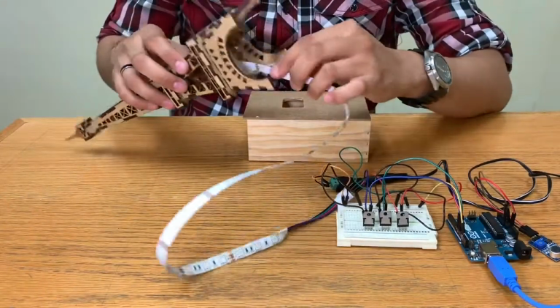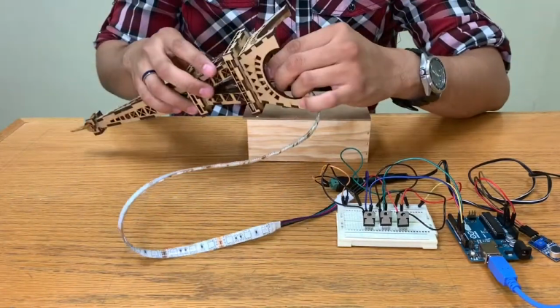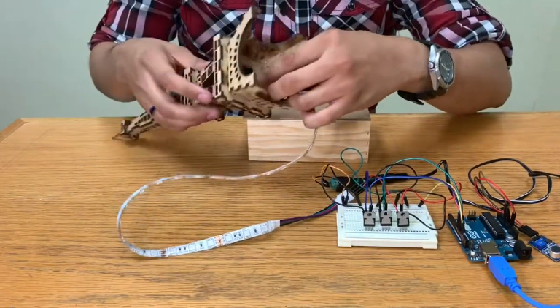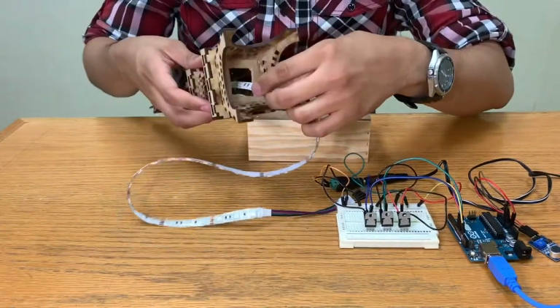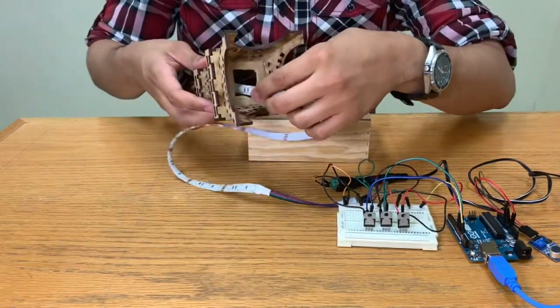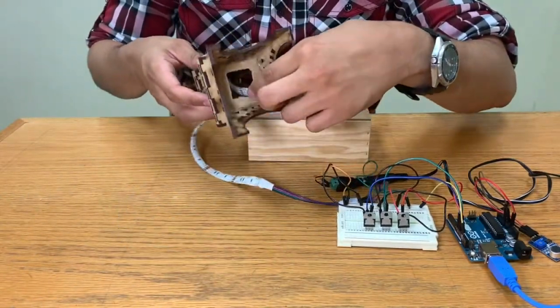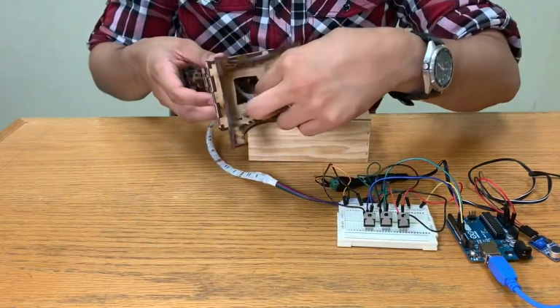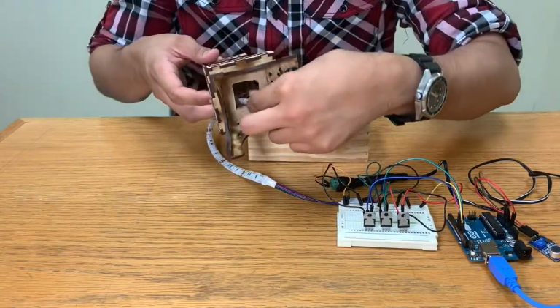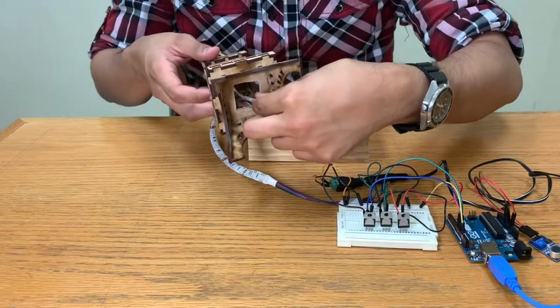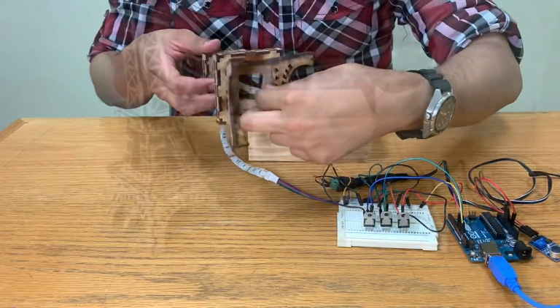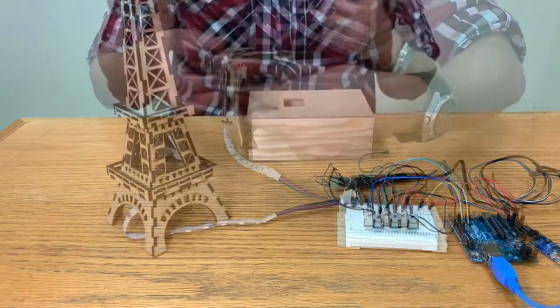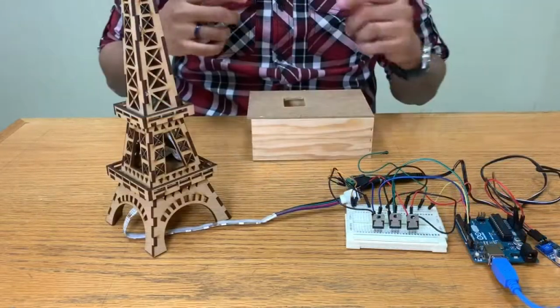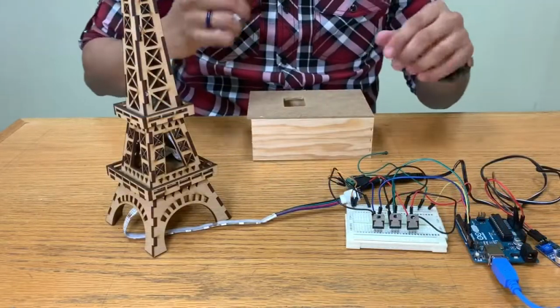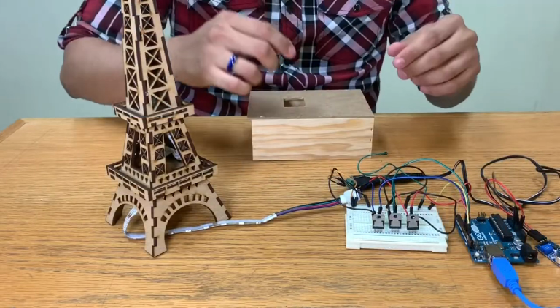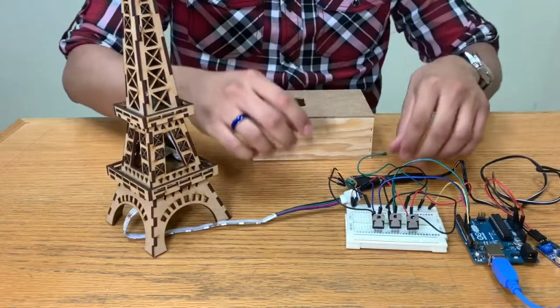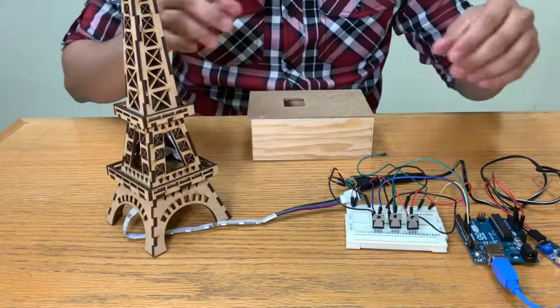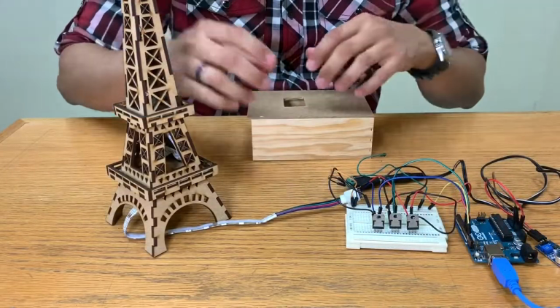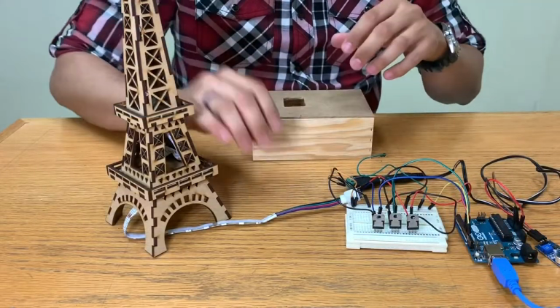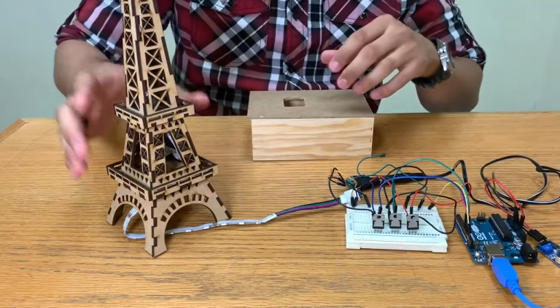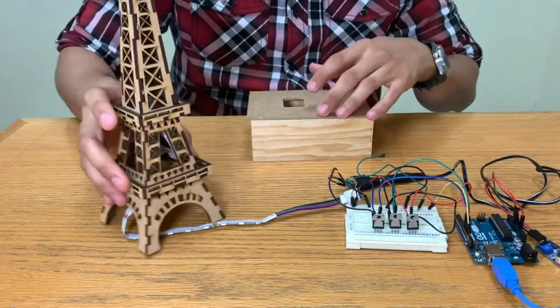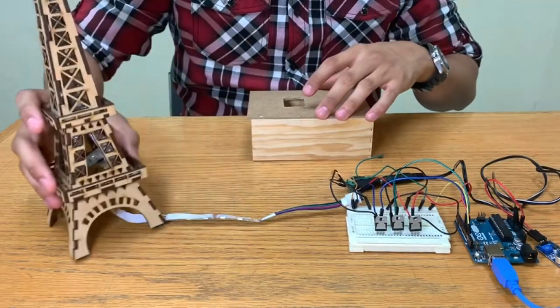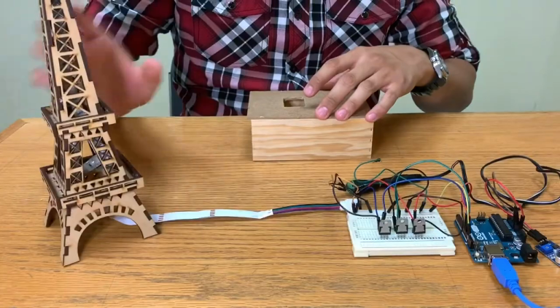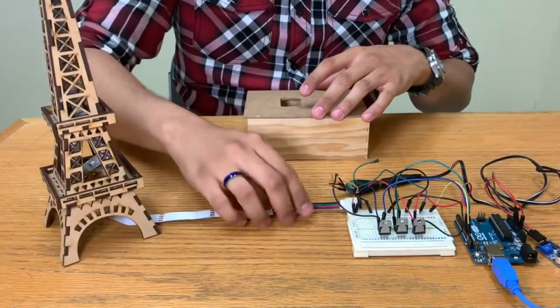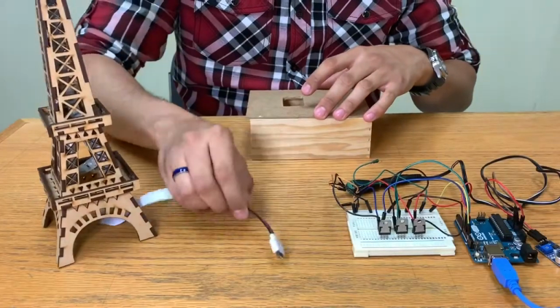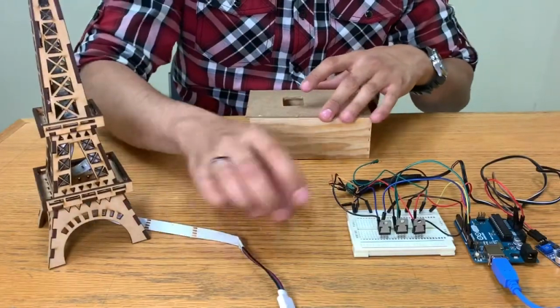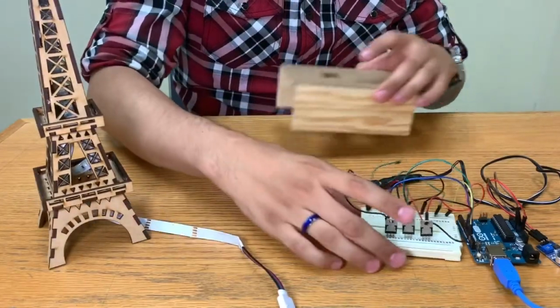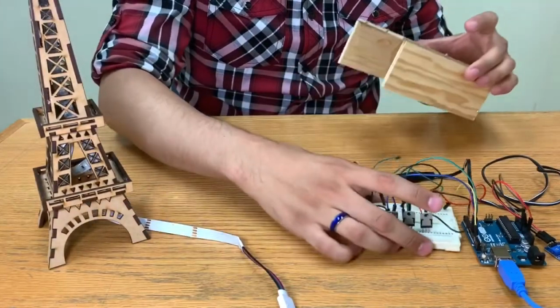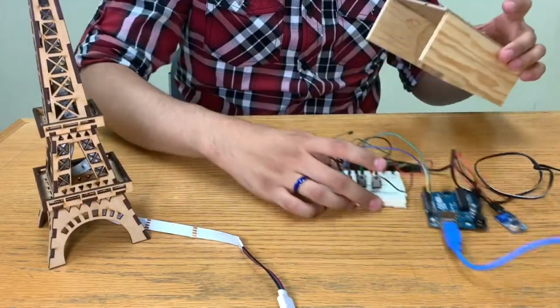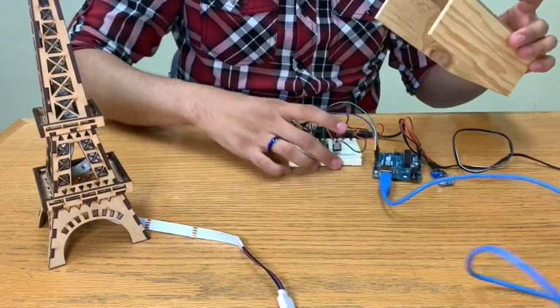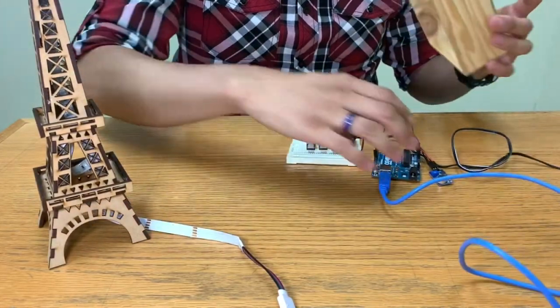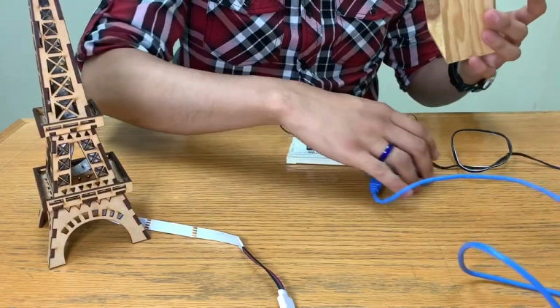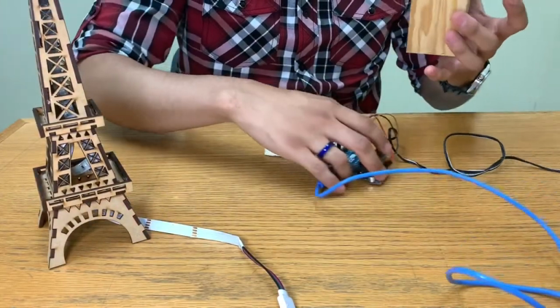We're gonna take our Eiffel Tower and put the LED stripe inside of it very carefully. The next step is to take all the circuitry and put it inside of the box.